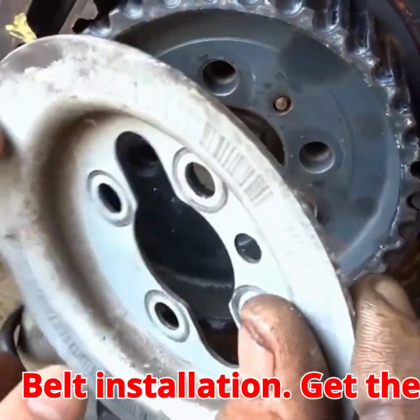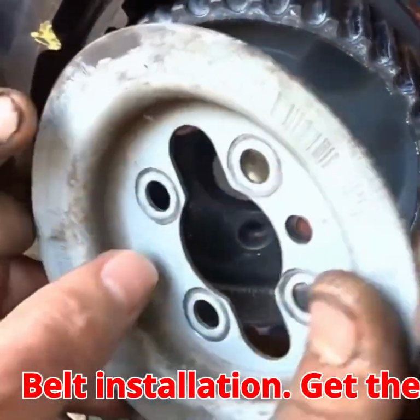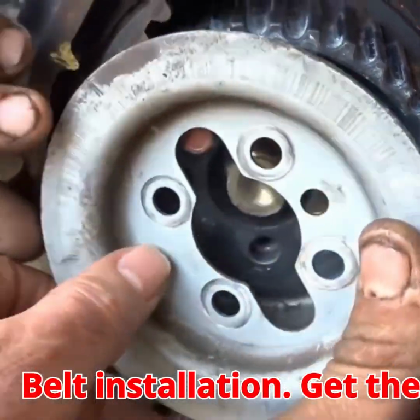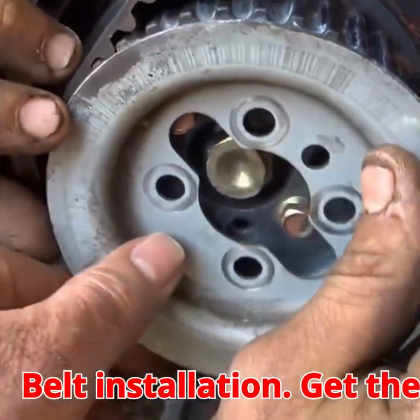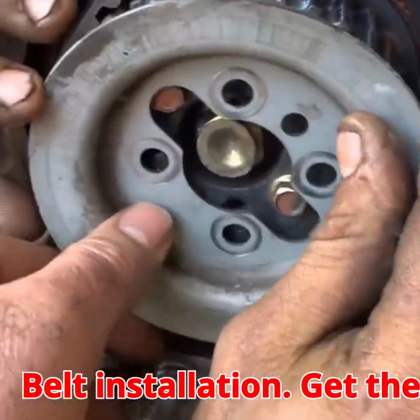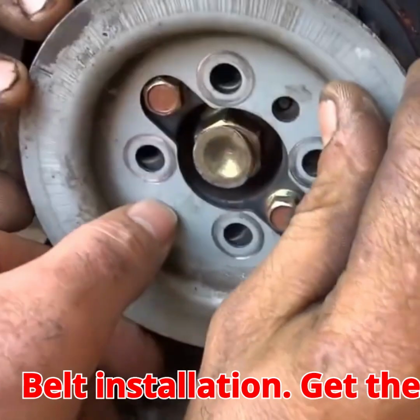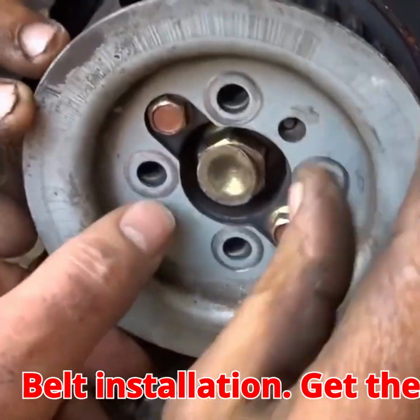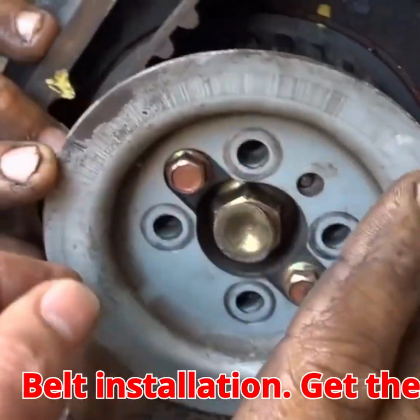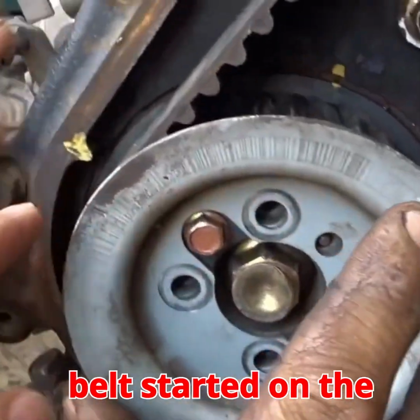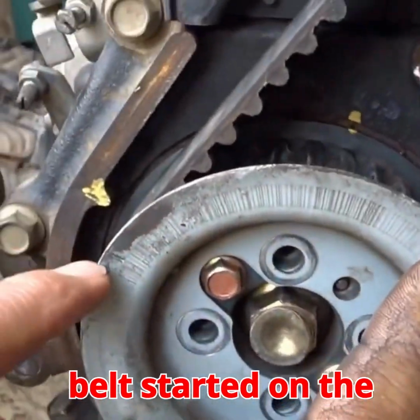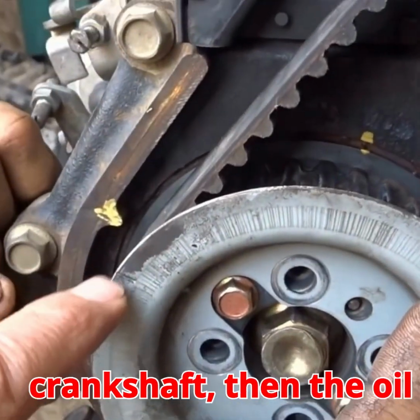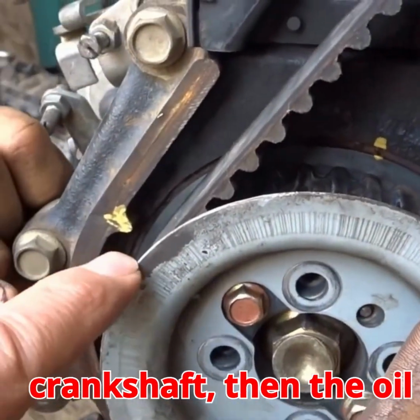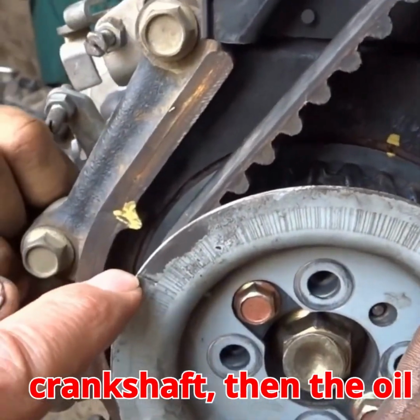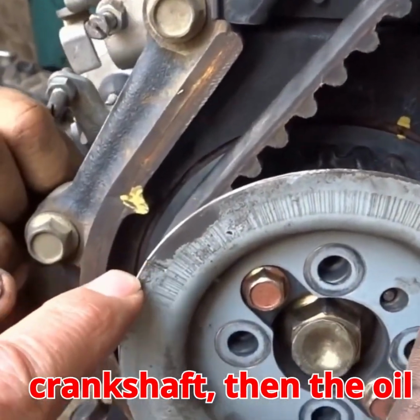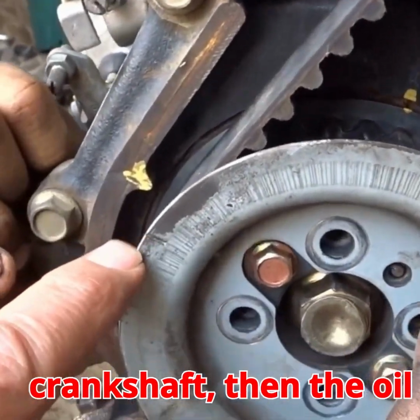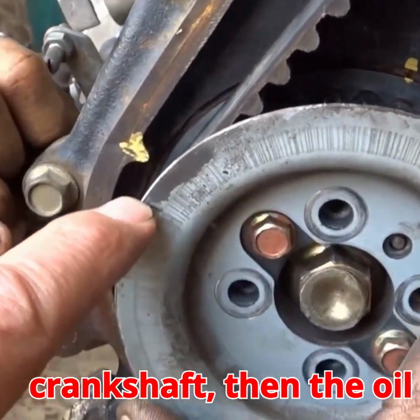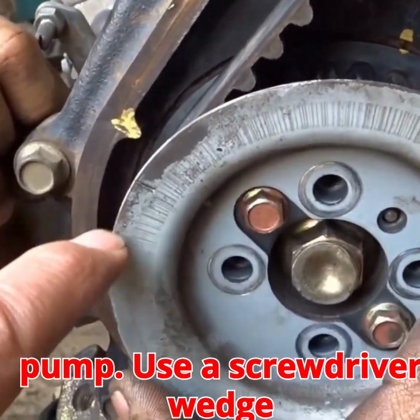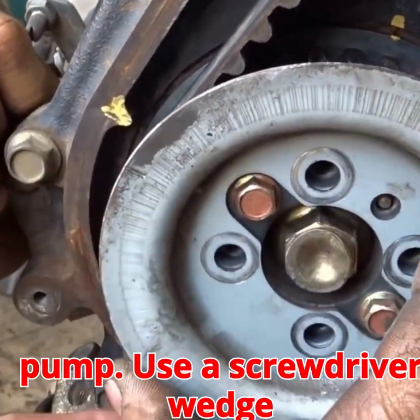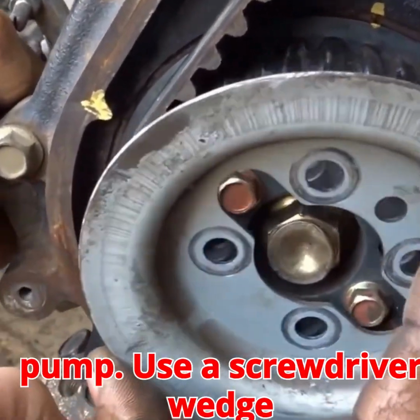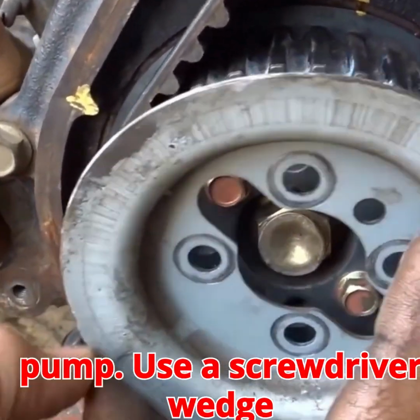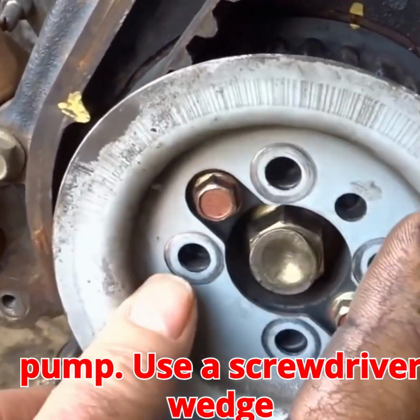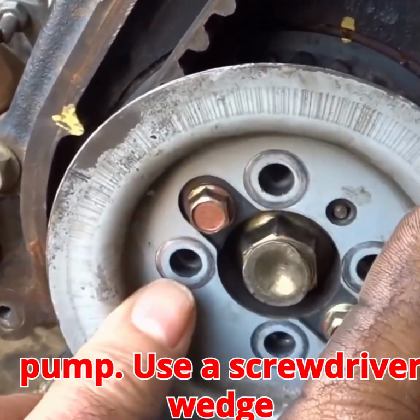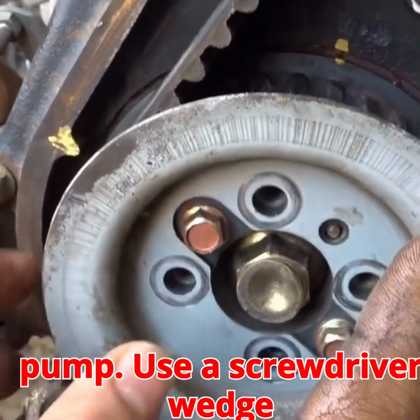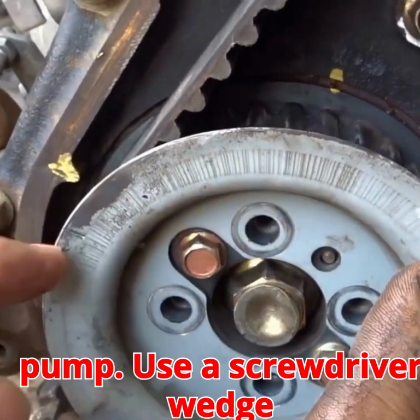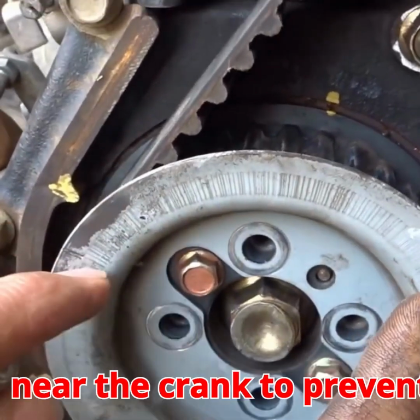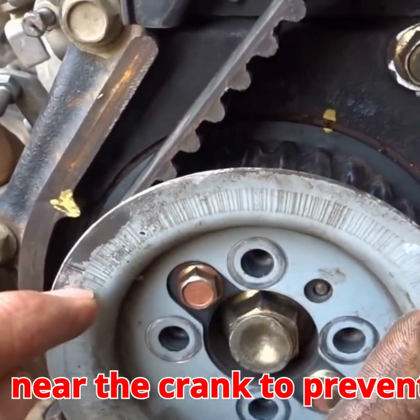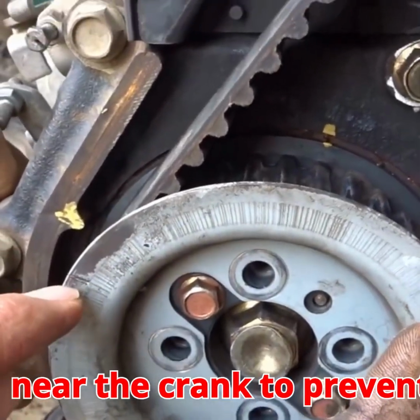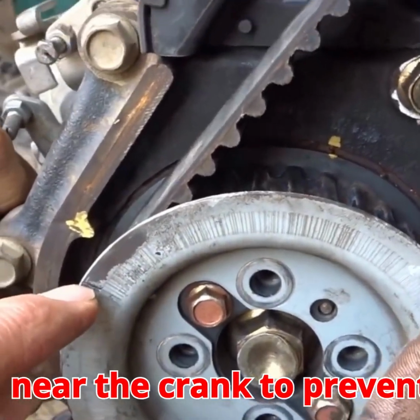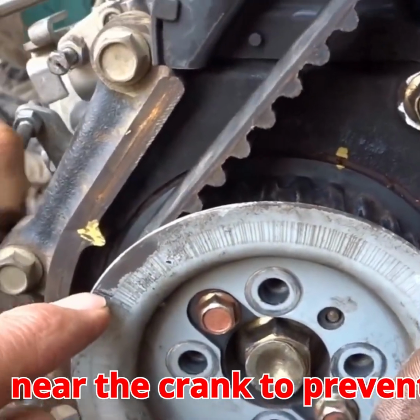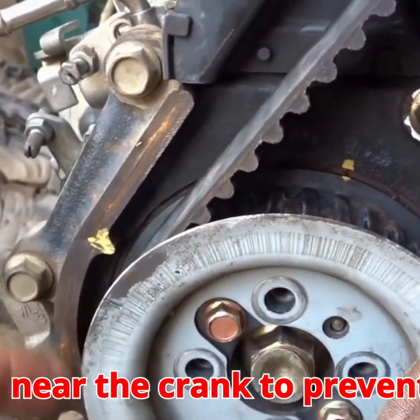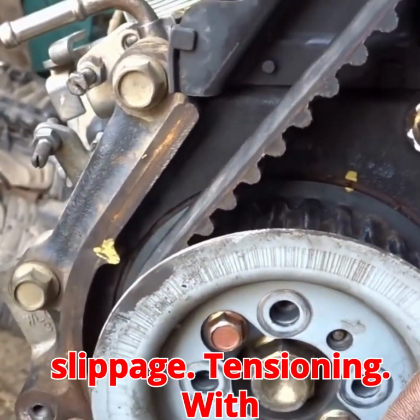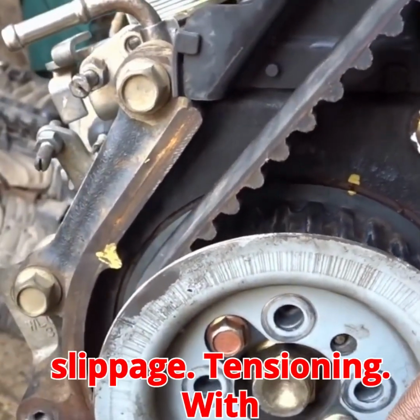Belt installation: get the belt started on the crankshaft, then the oil pump. Use a screwdriver wedge near the crank to prevent slippage.